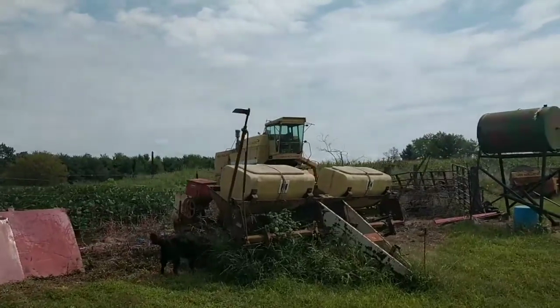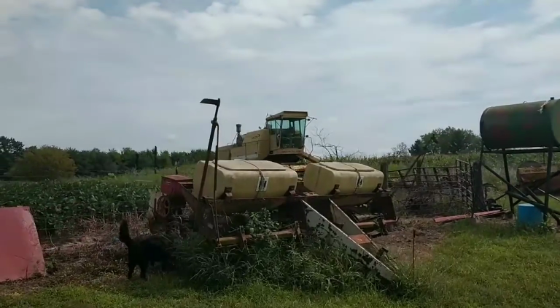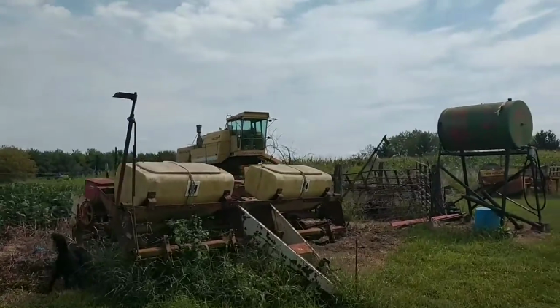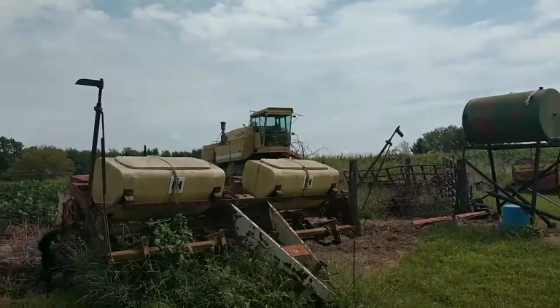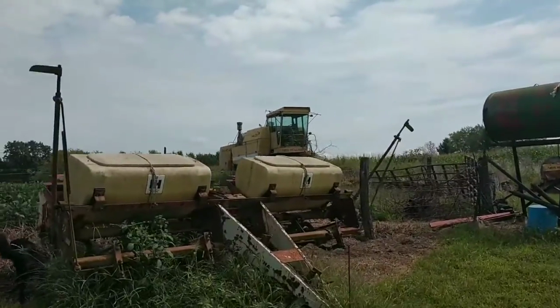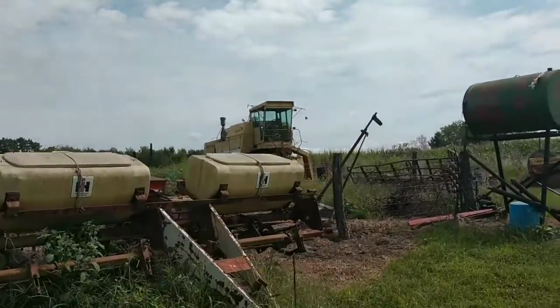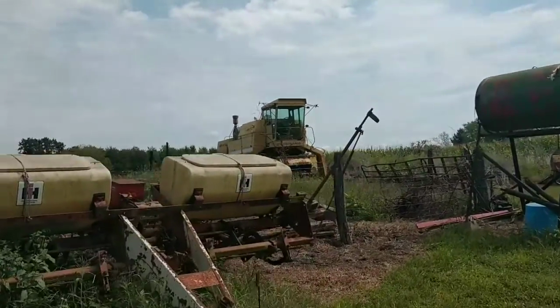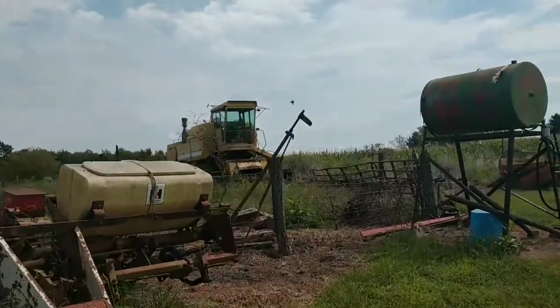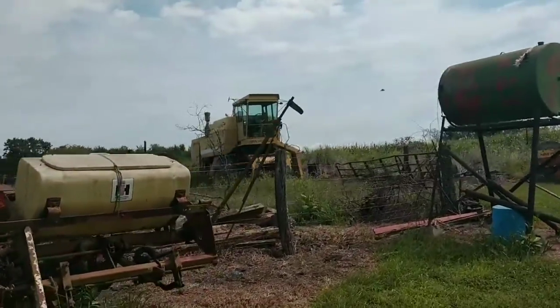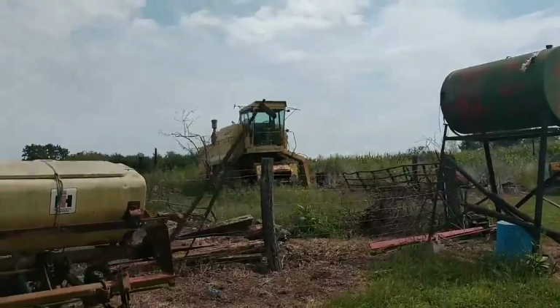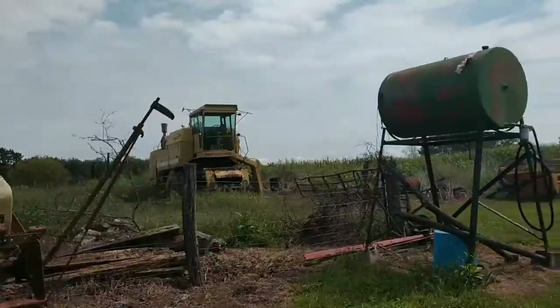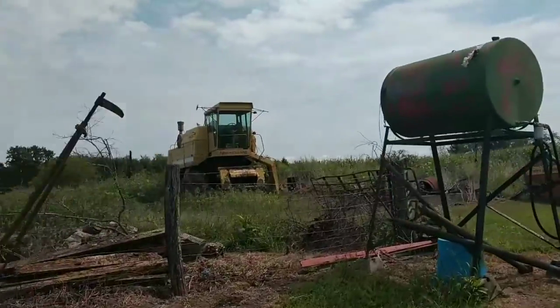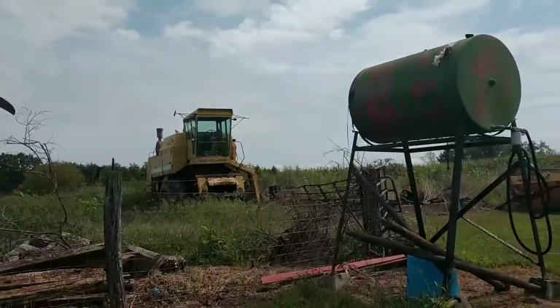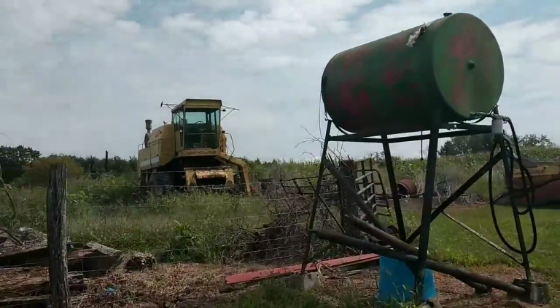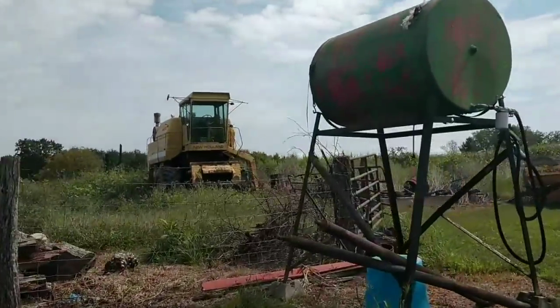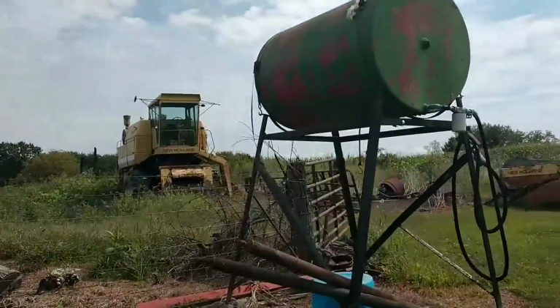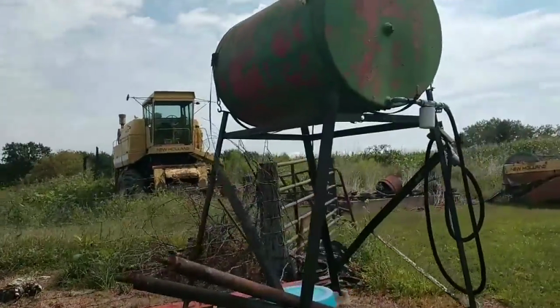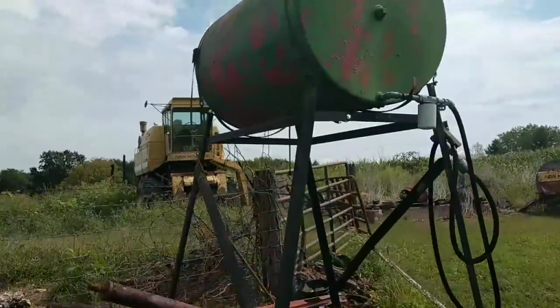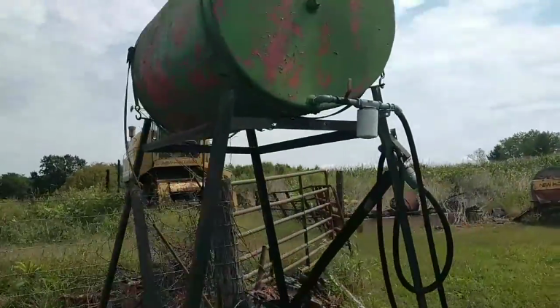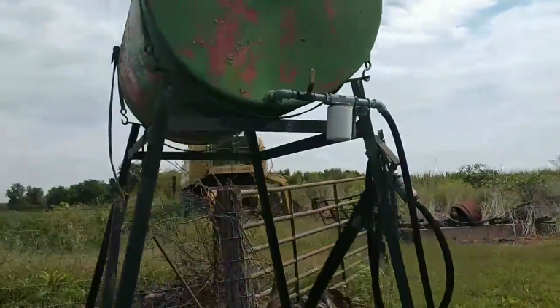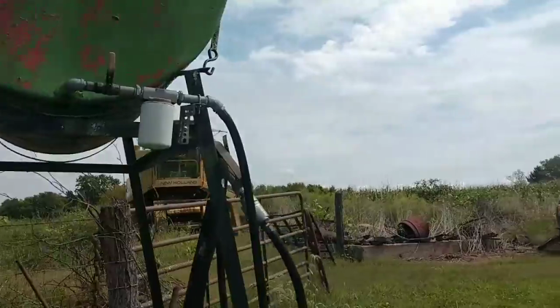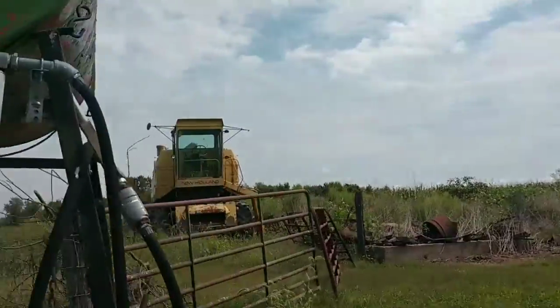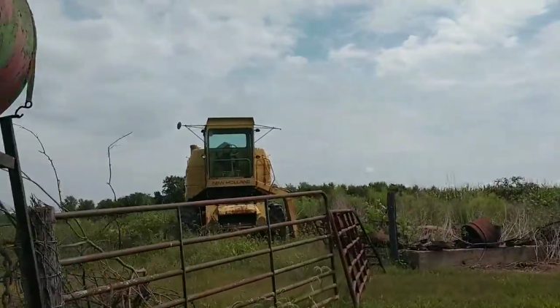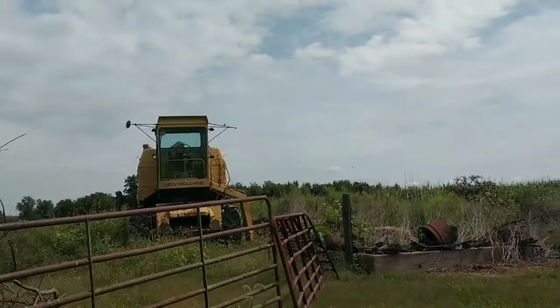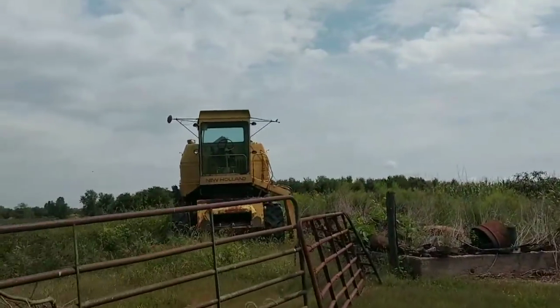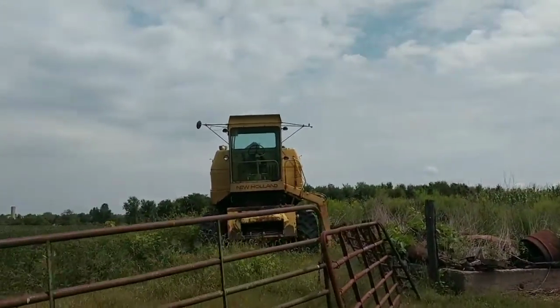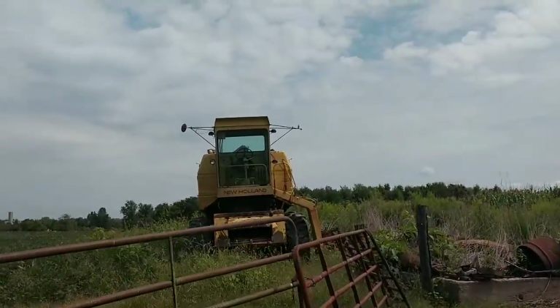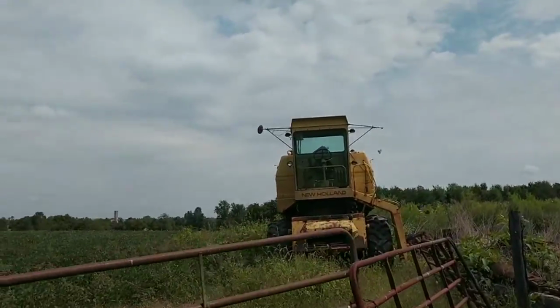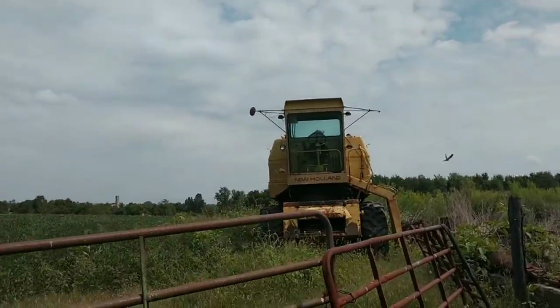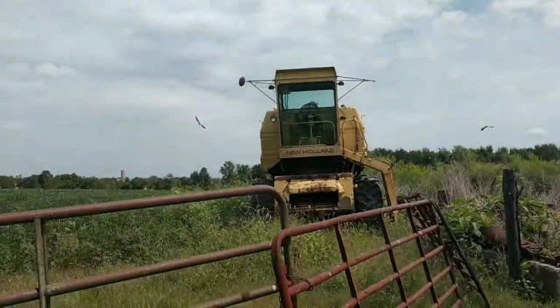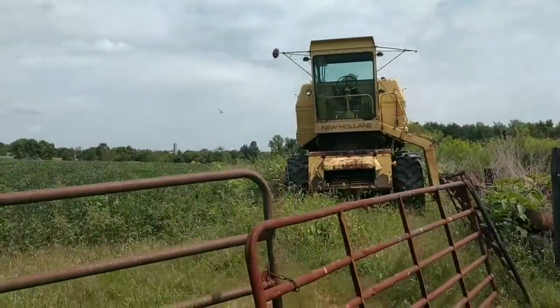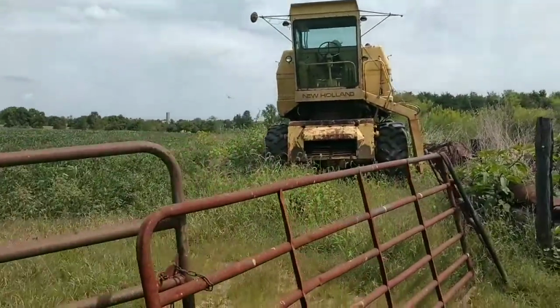There's the old 1400 — went to bring it home earlier this year and sure enough the carburetor started leaking gas. I wasn't going to road travel it.